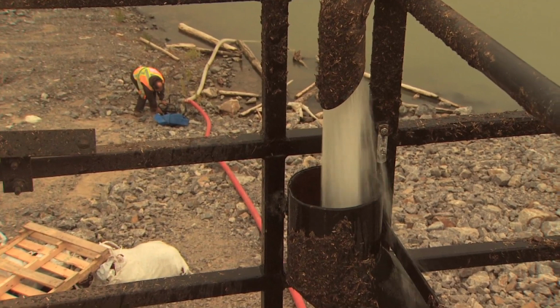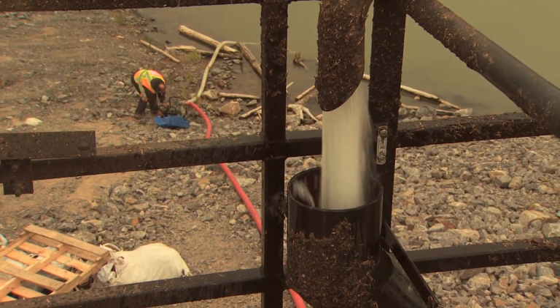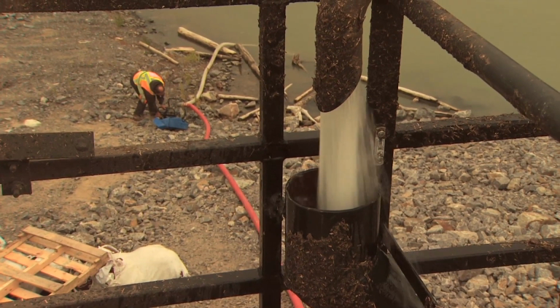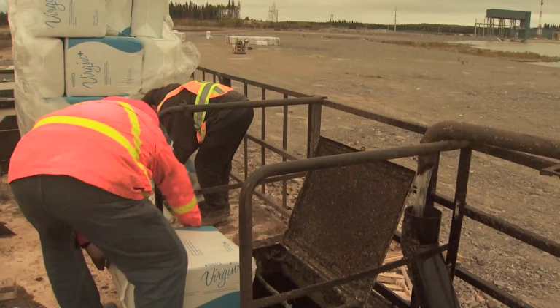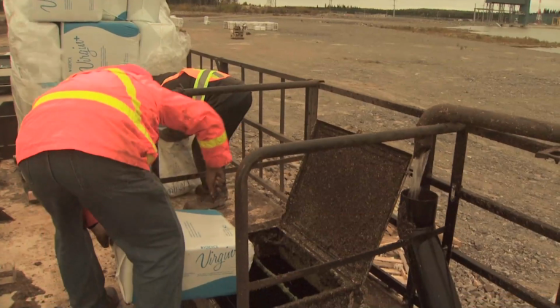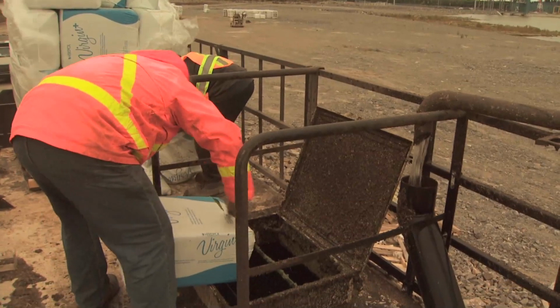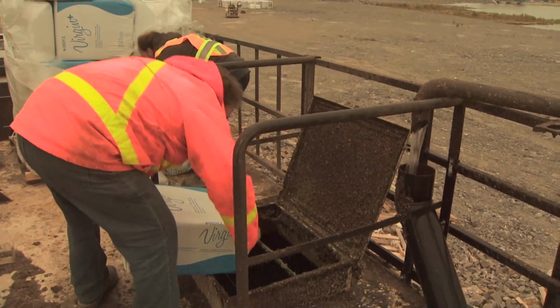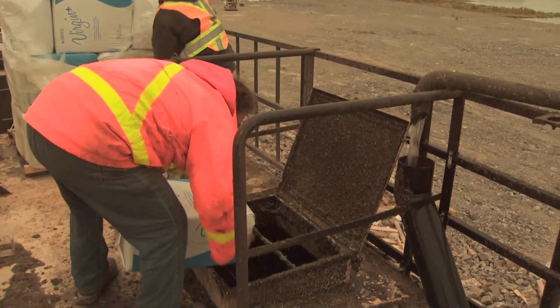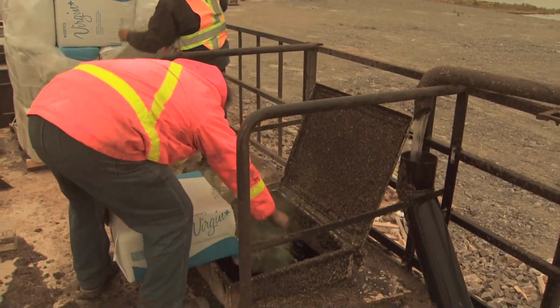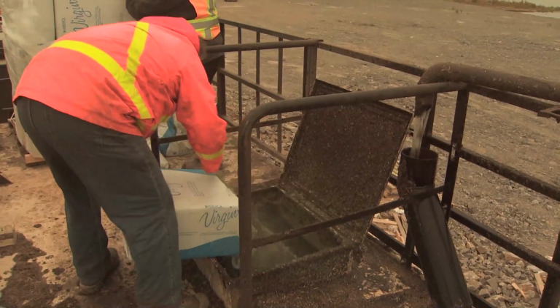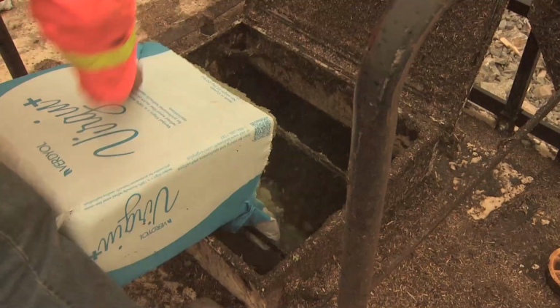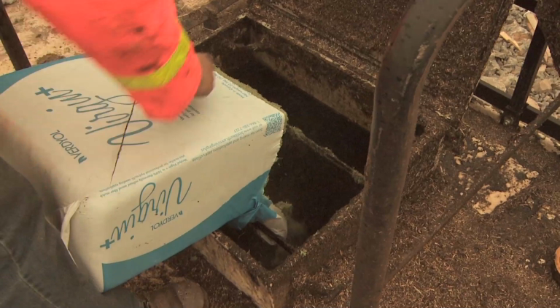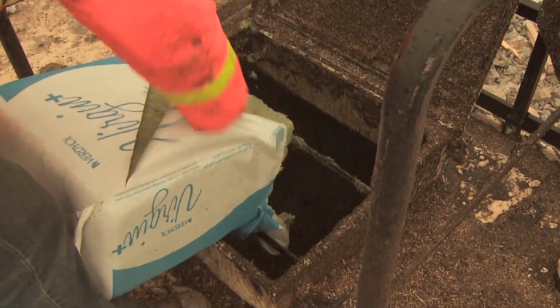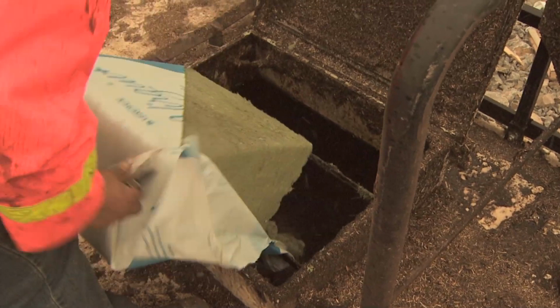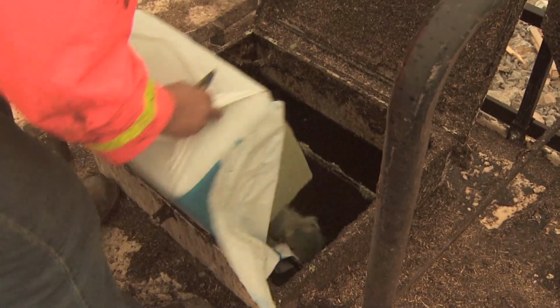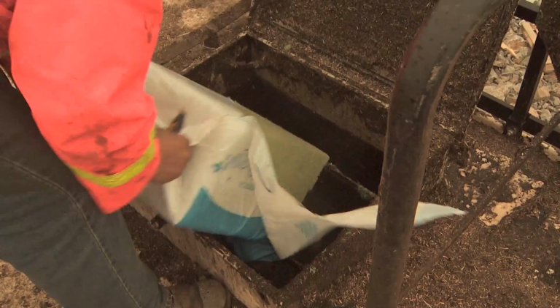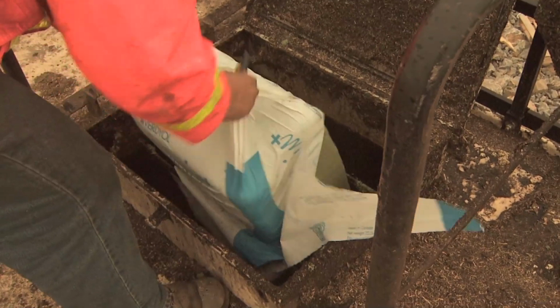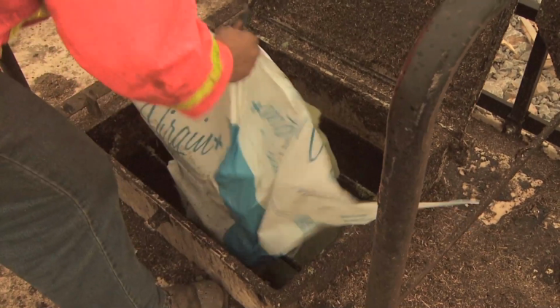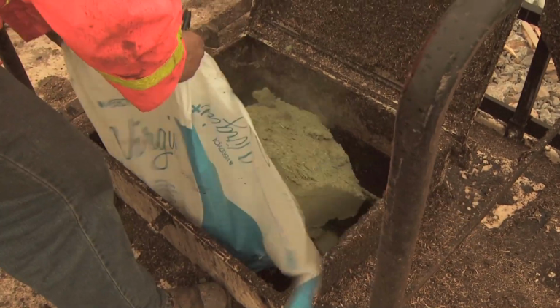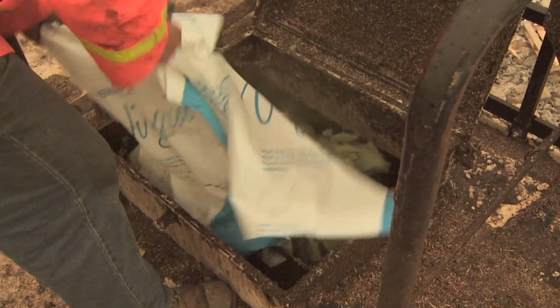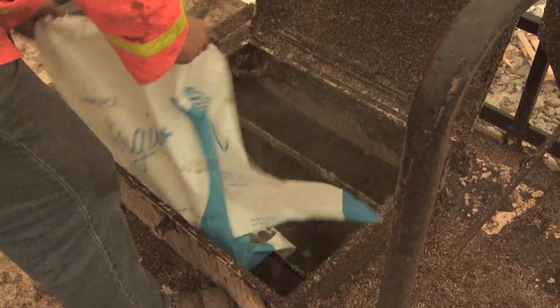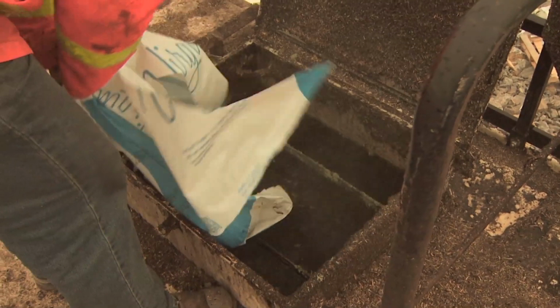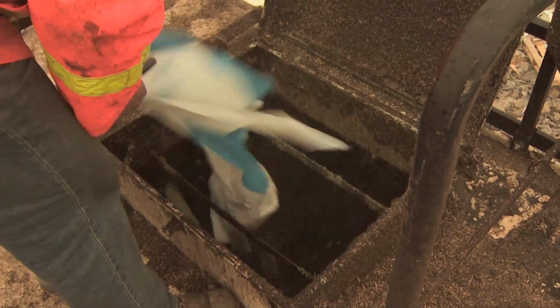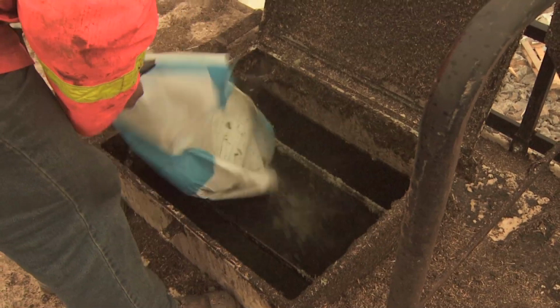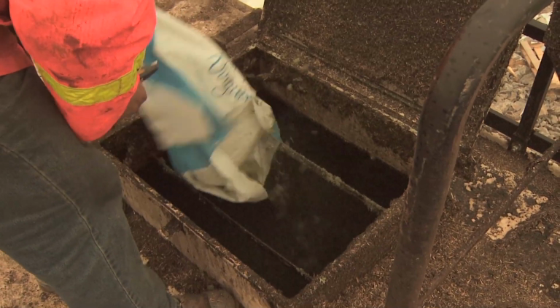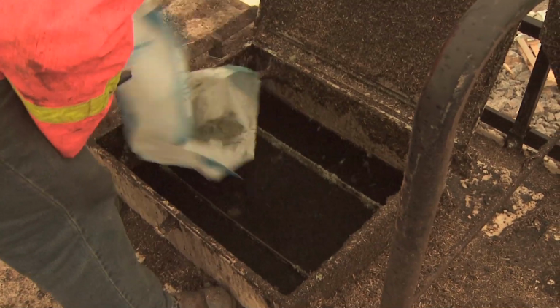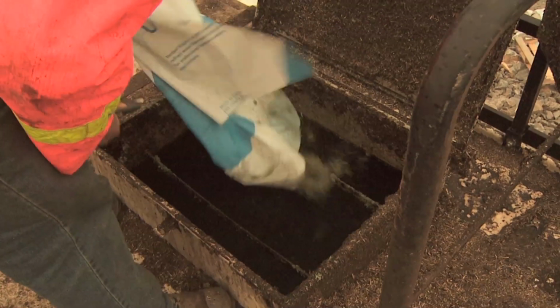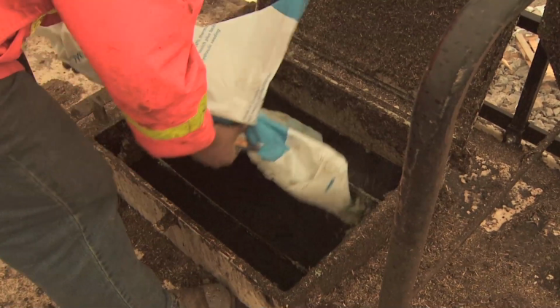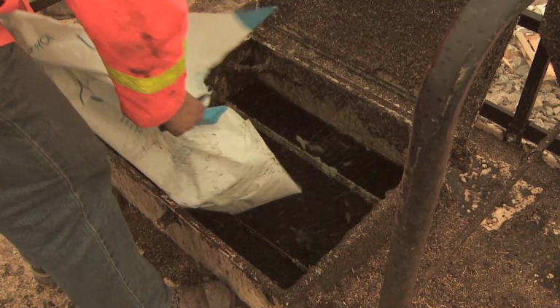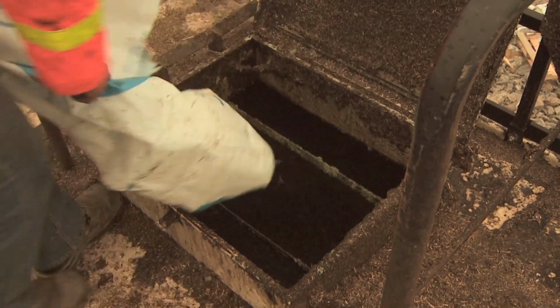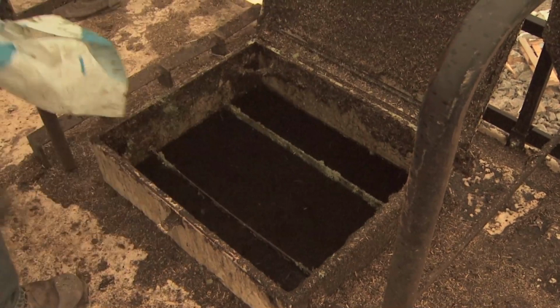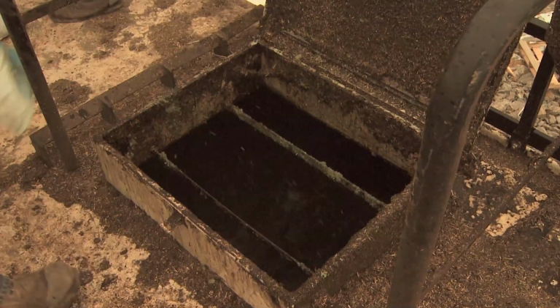Hydro seeding is basically a wood fiber mulch with a green dye in it. It's actually a vegetable-based dye, simply for application purposes. It's photo-degradable, so it's gone in about three to four days, and the mulch turns back to its parent brown color.